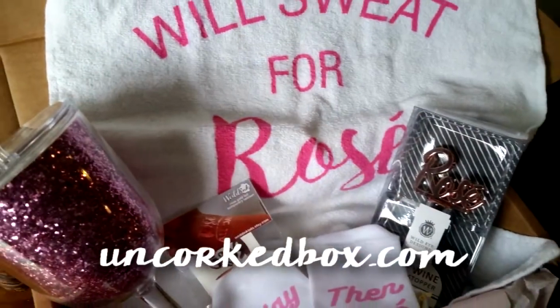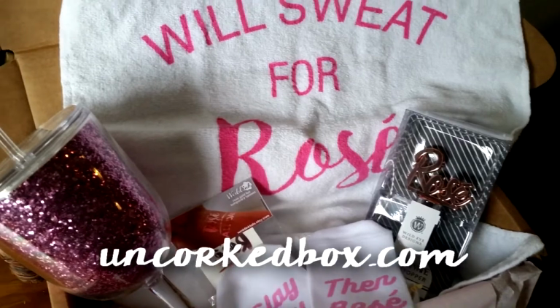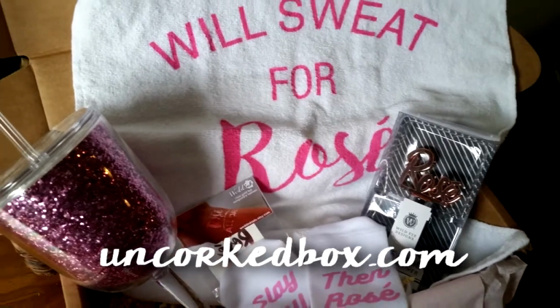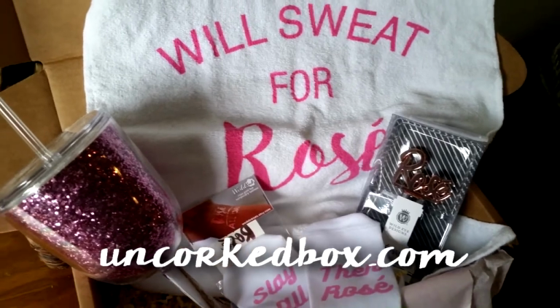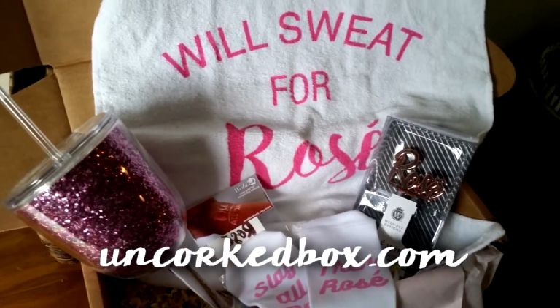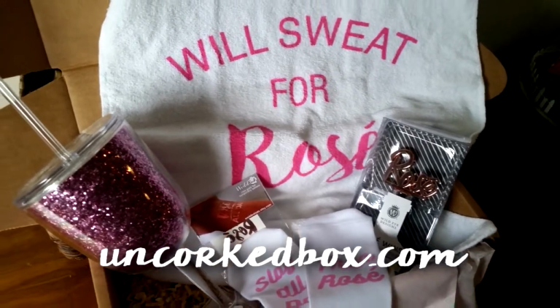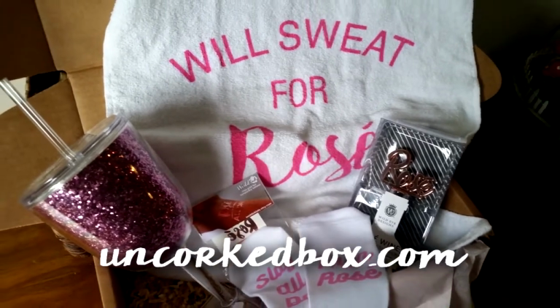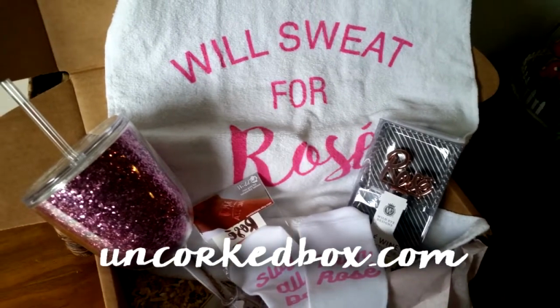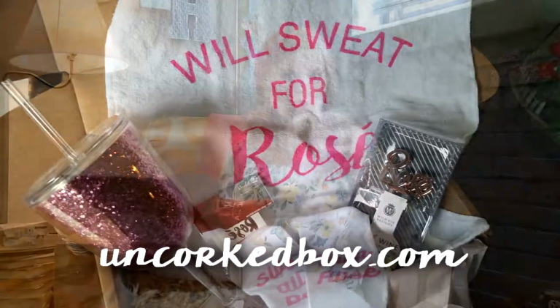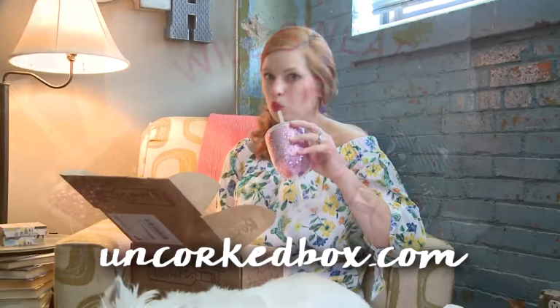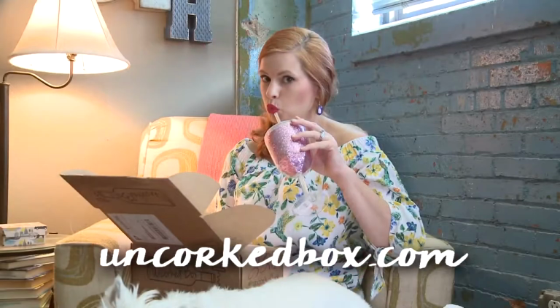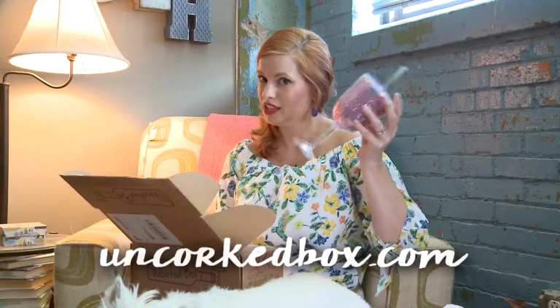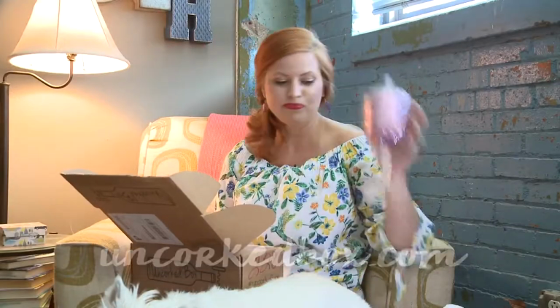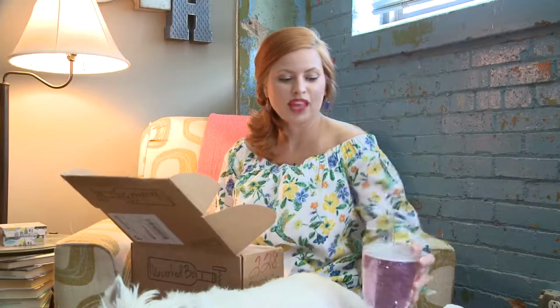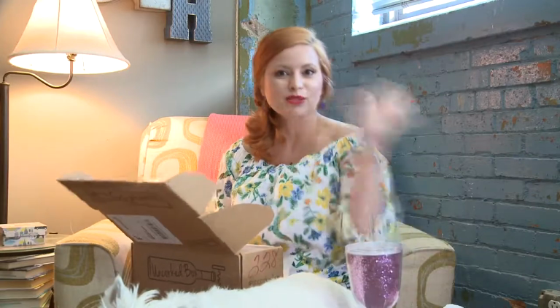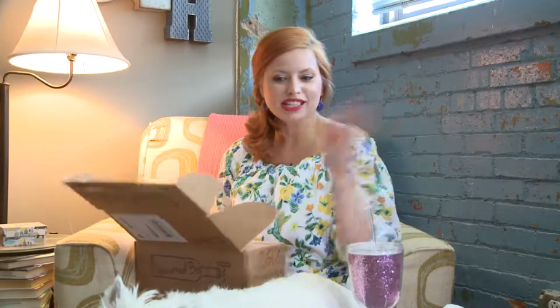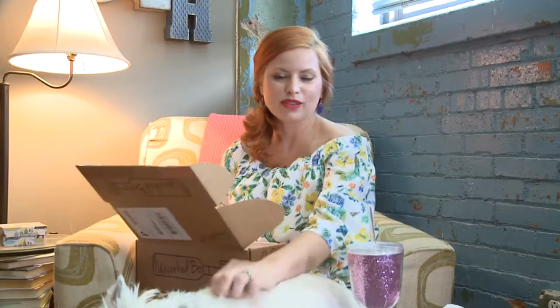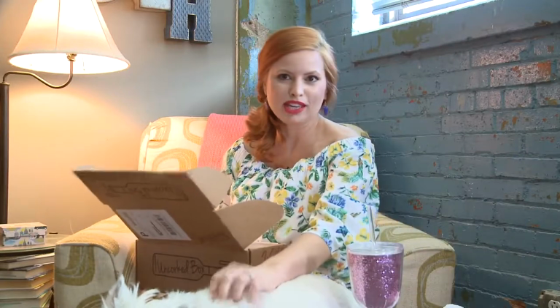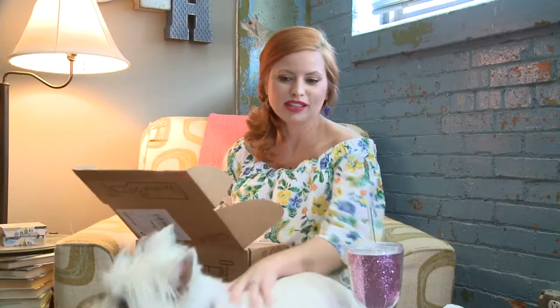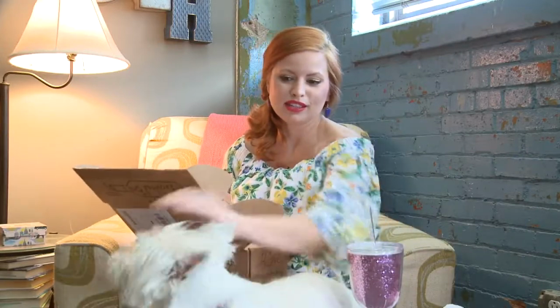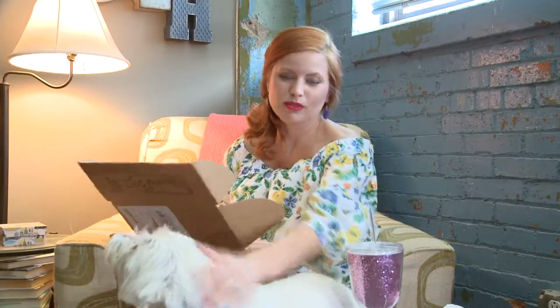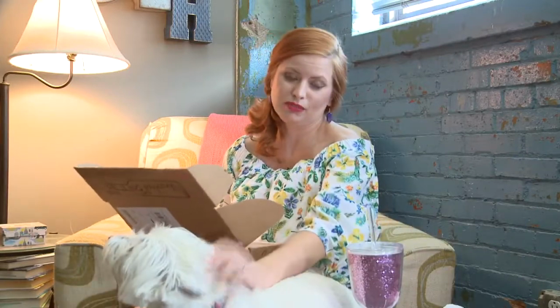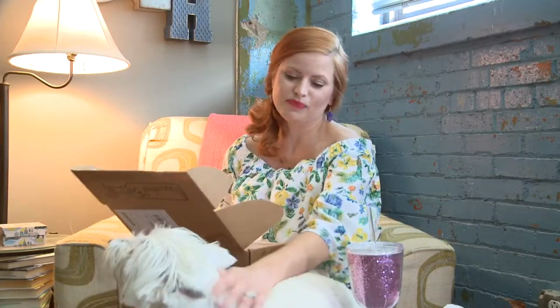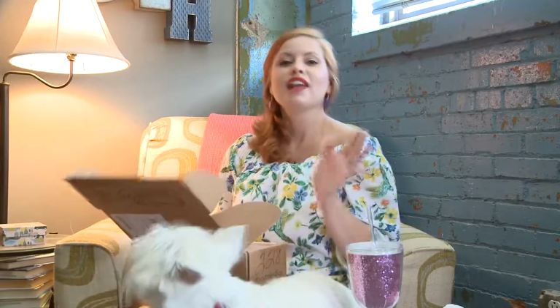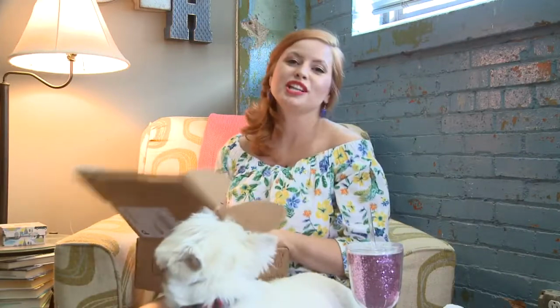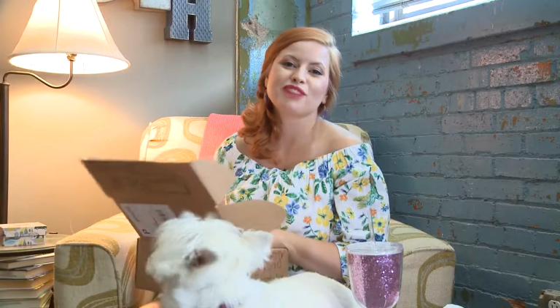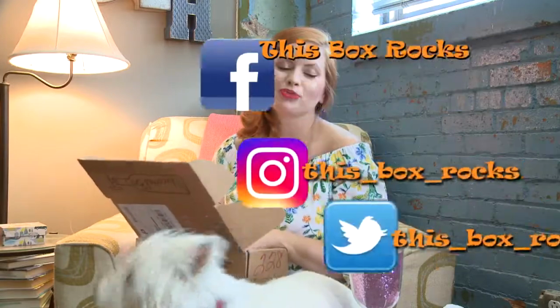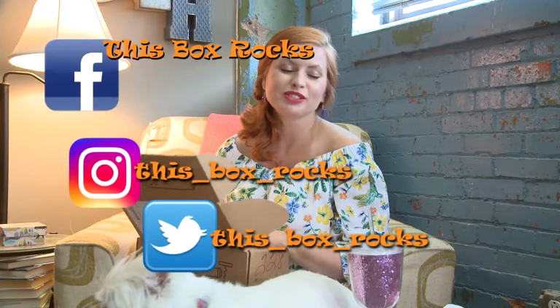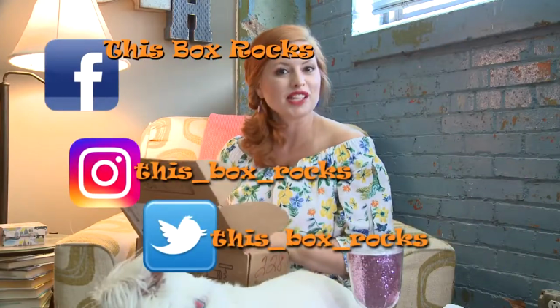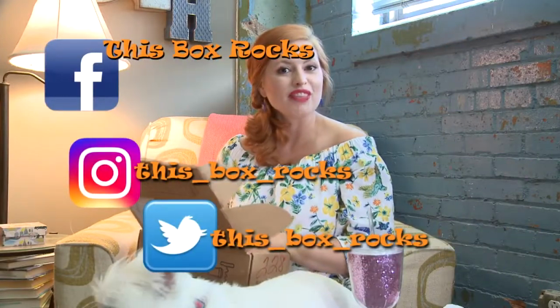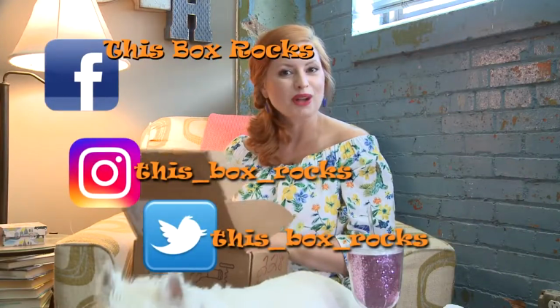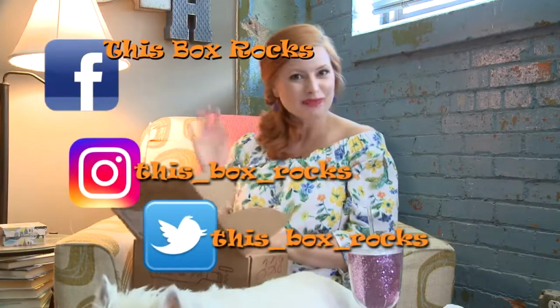It starts at $30 a month and it's a lot of fun for your wine accessories. Thanks for watching — Sweet Pea kind of slept through this one. Thanks for watching. You can follow me on Twitter, Instagram, and Facebook at FistFoxRocks. Bye.